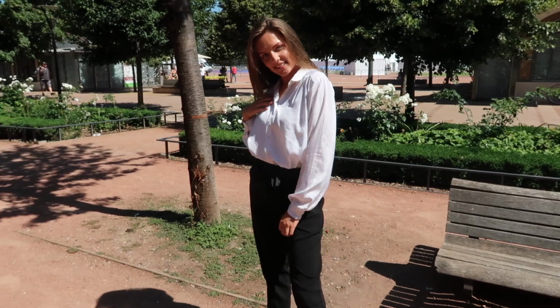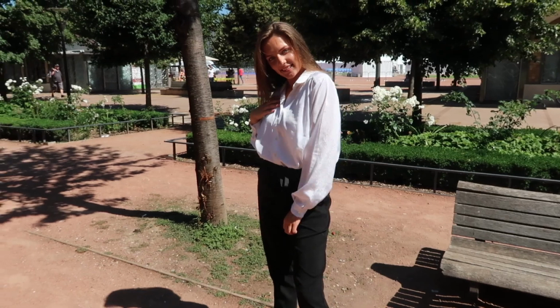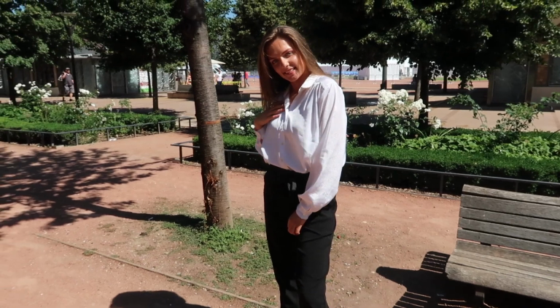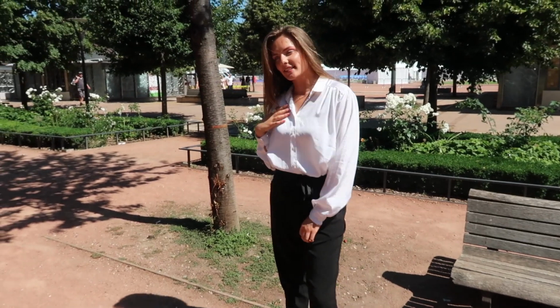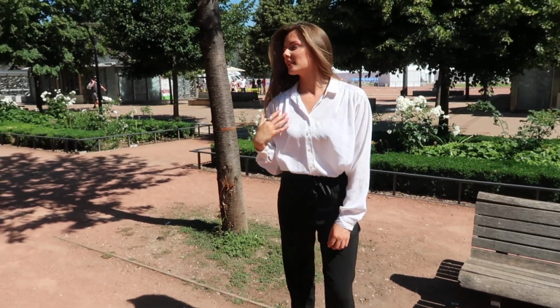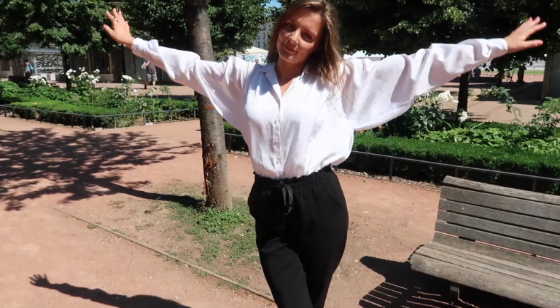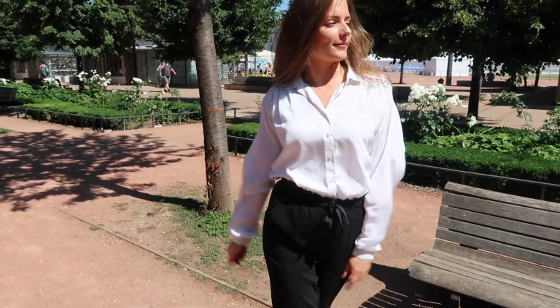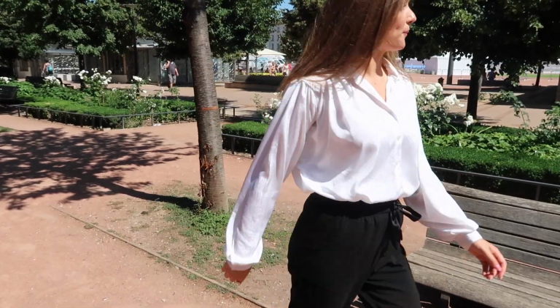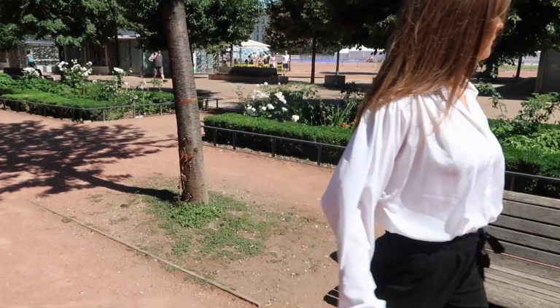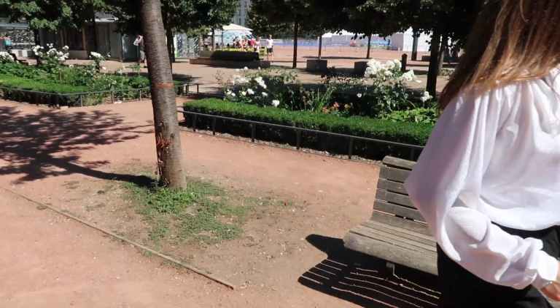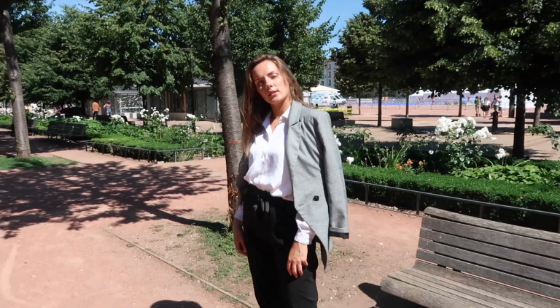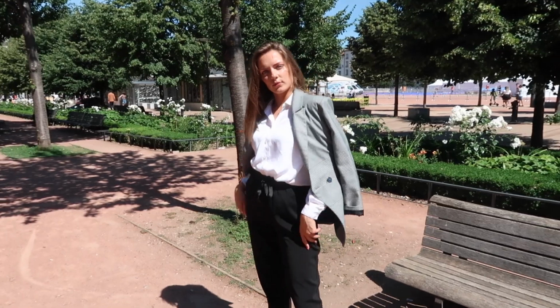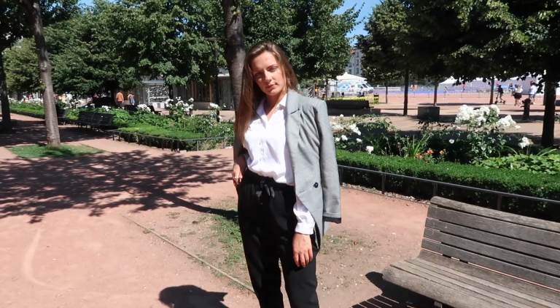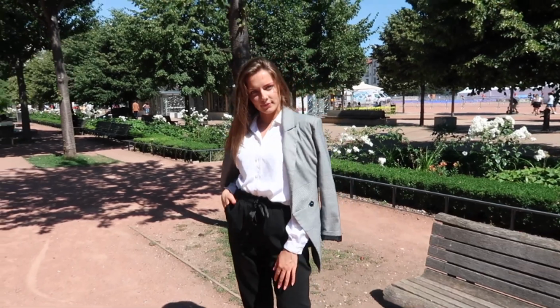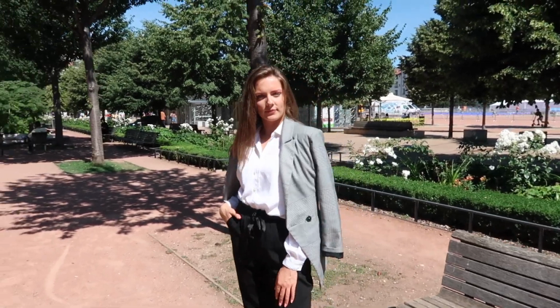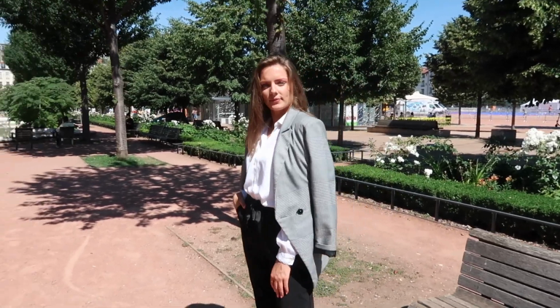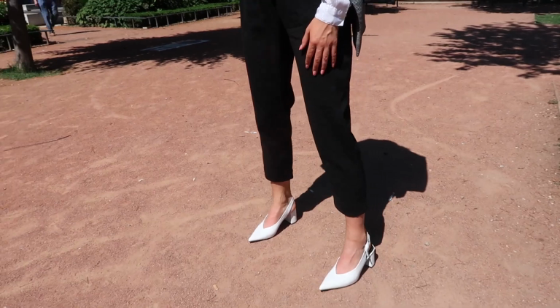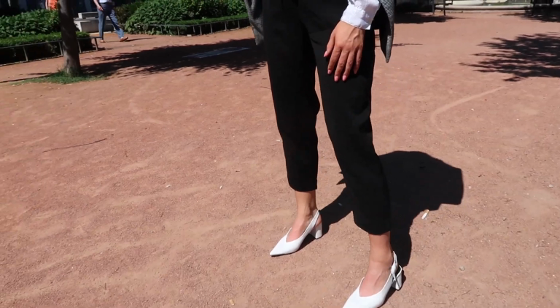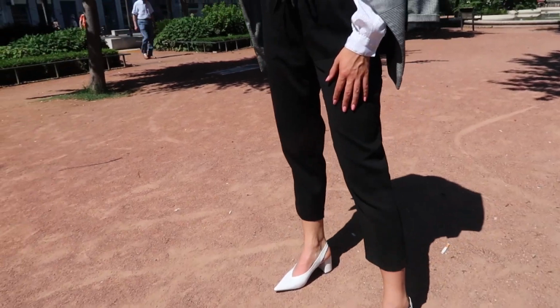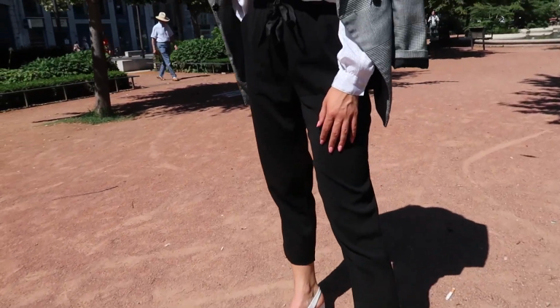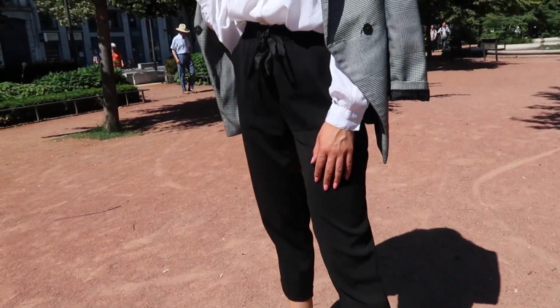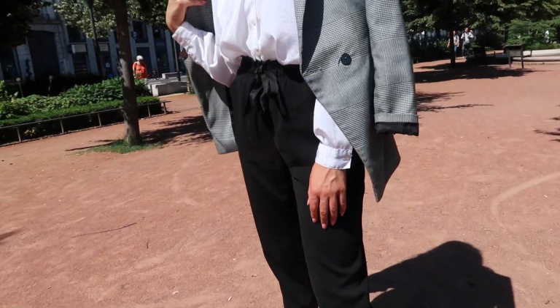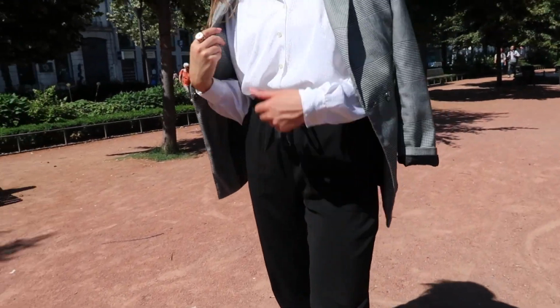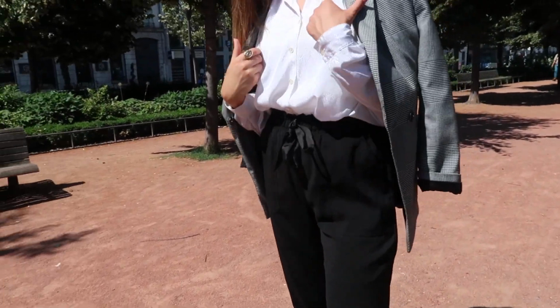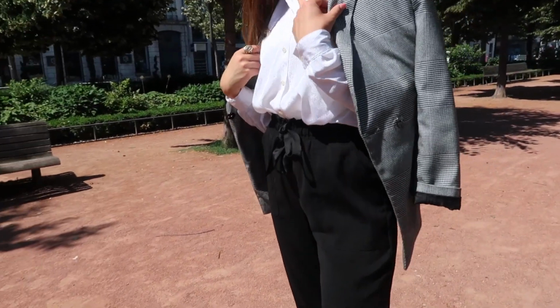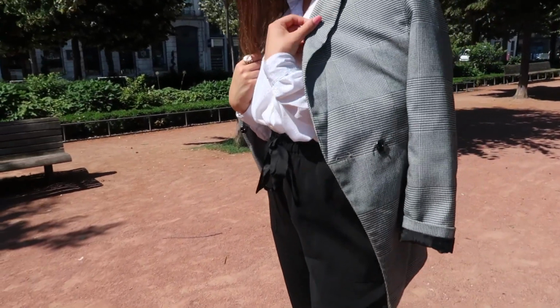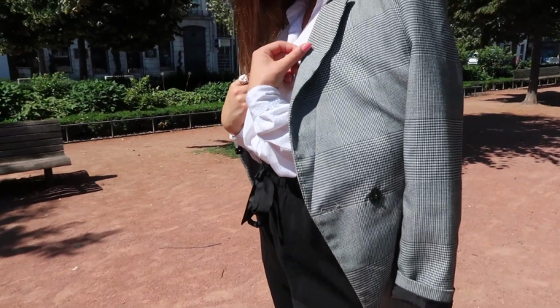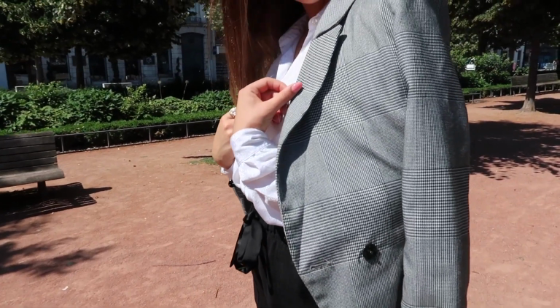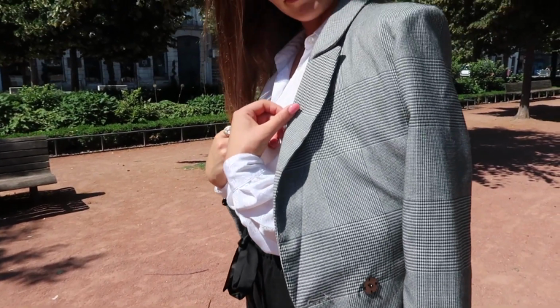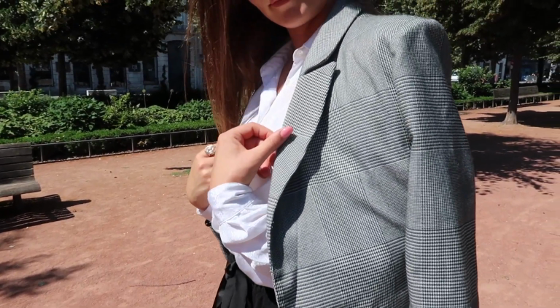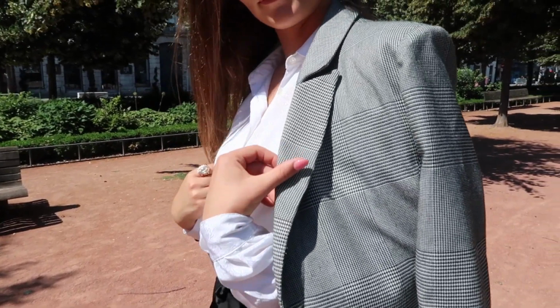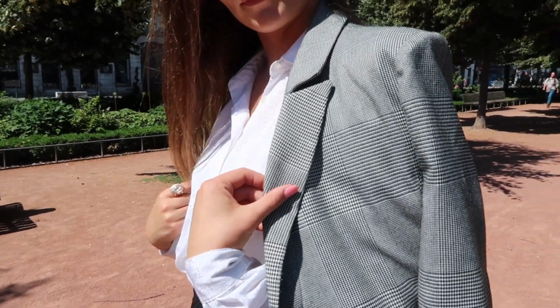For the blazer I just threw on my Topshop blazer over the outfit, which makes it even more put together and gives you that business bish look, which I really like.